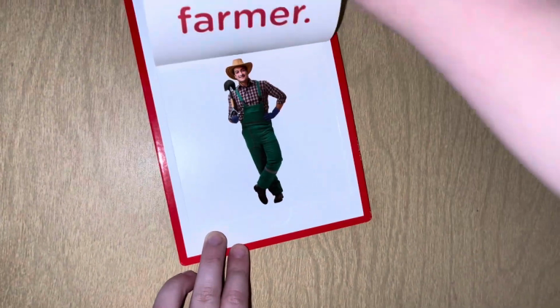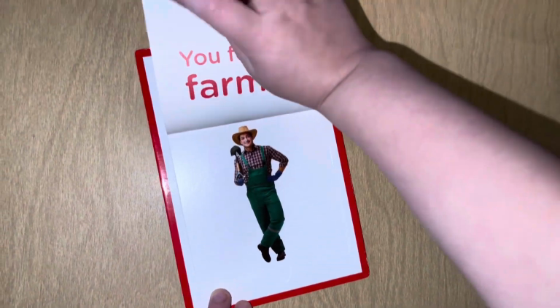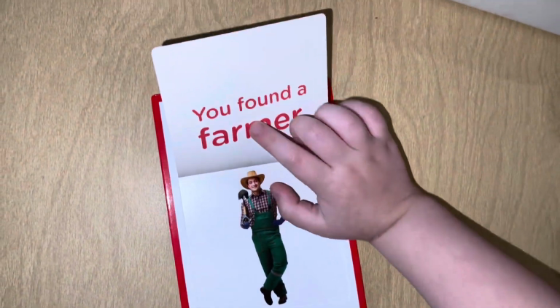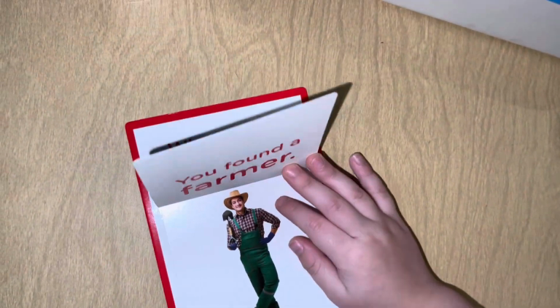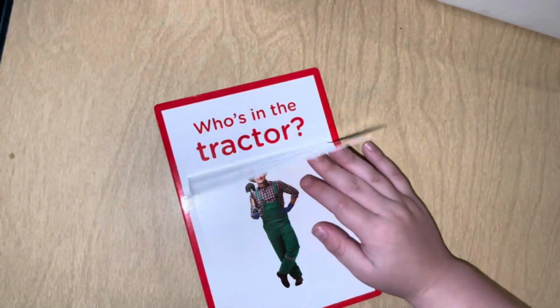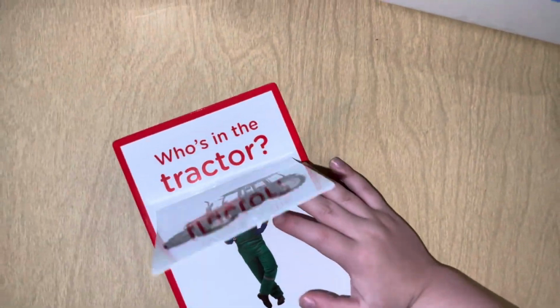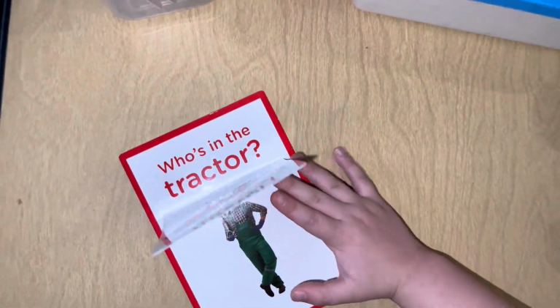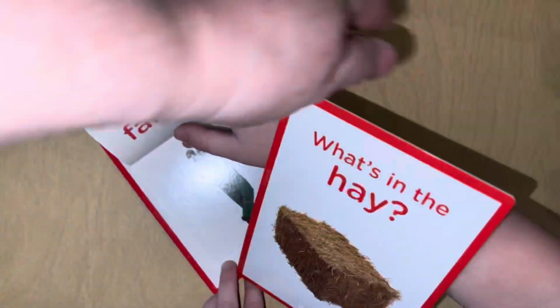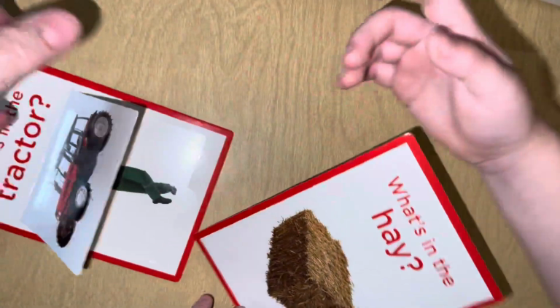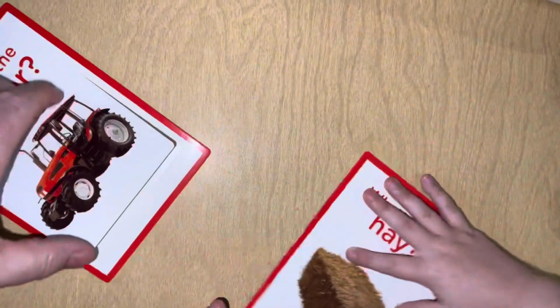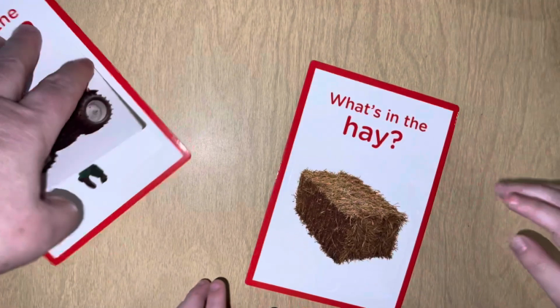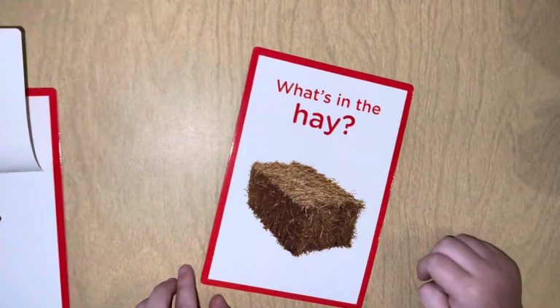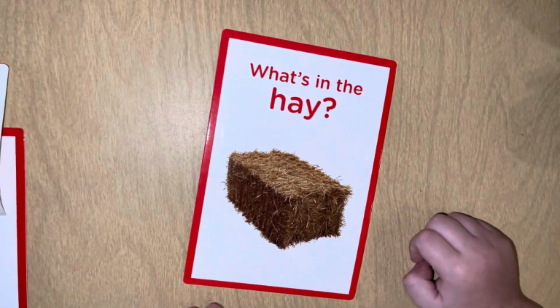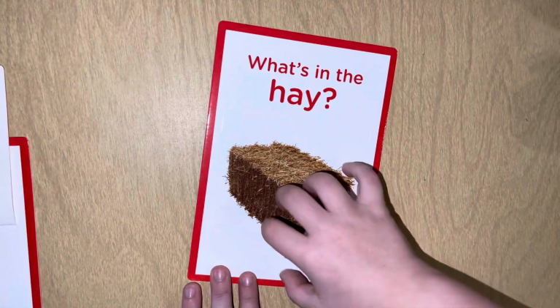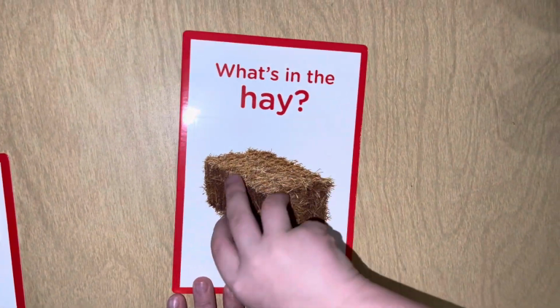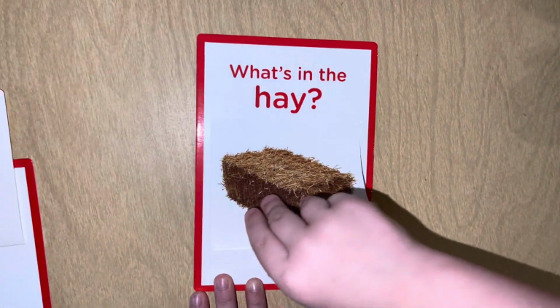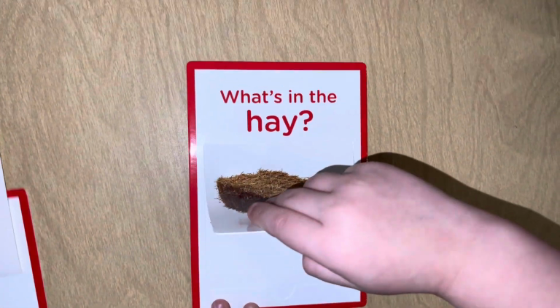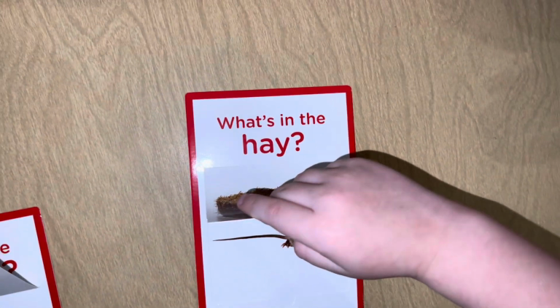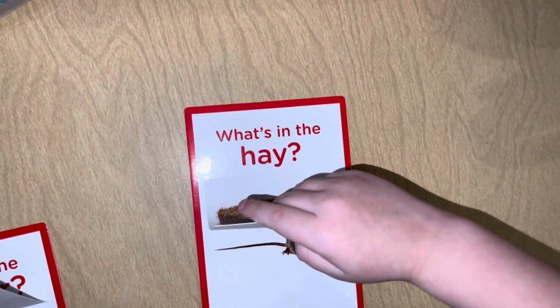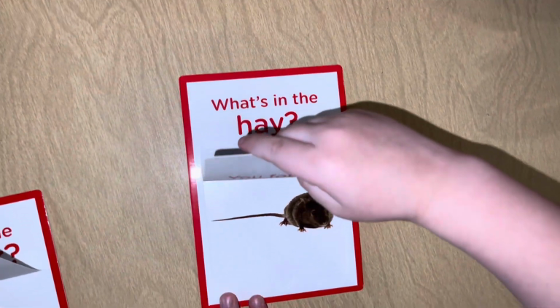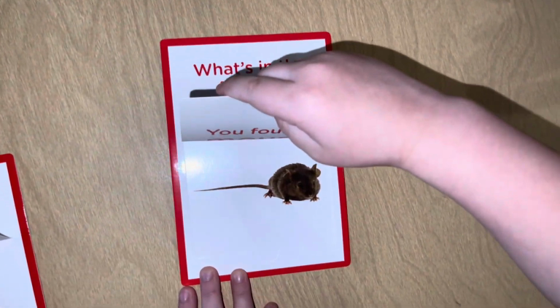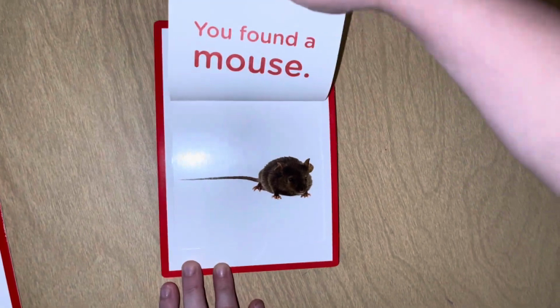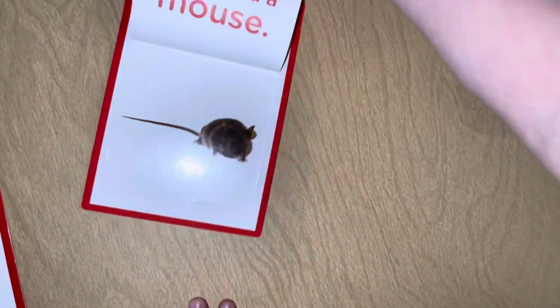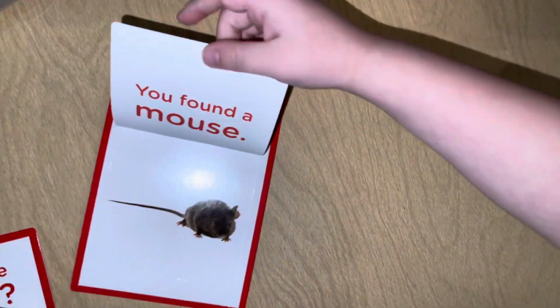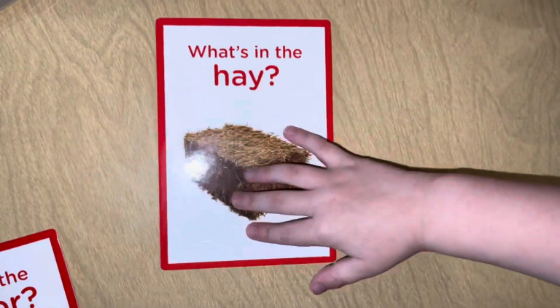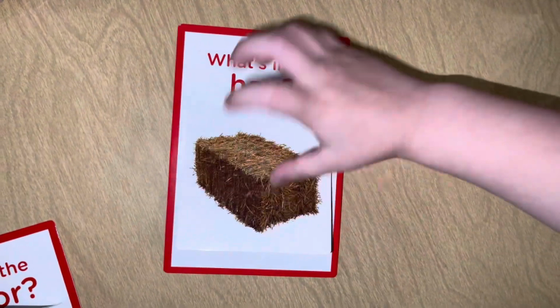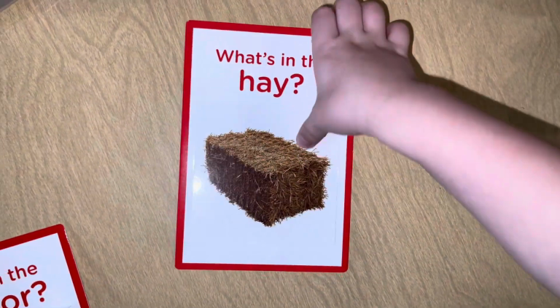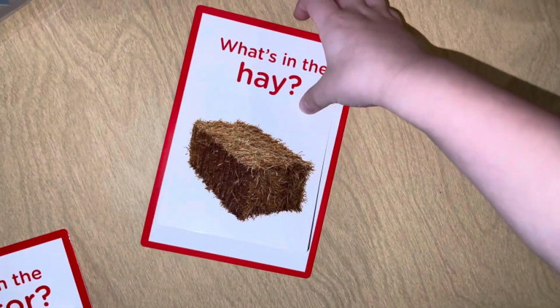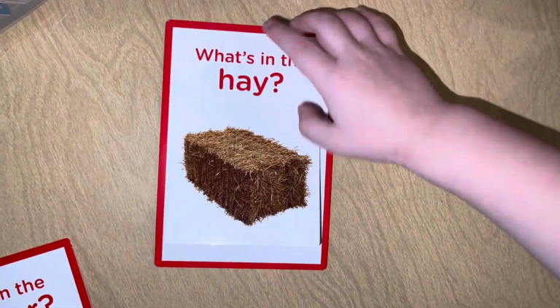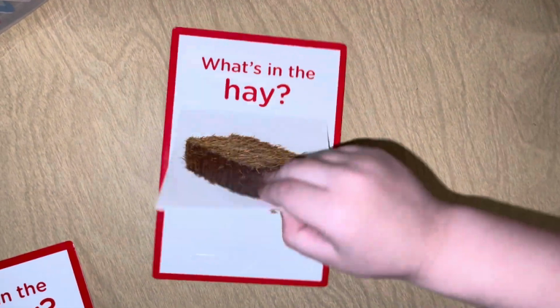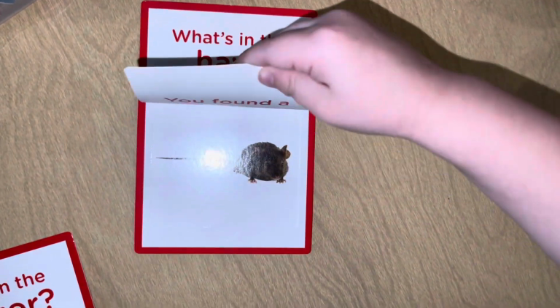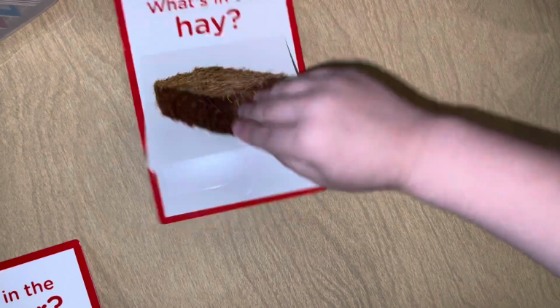You found a Rooster! What's in the hay? A mouse. Nope, it didn't say that — you found a mouse!